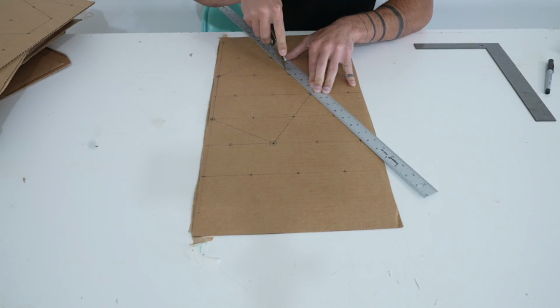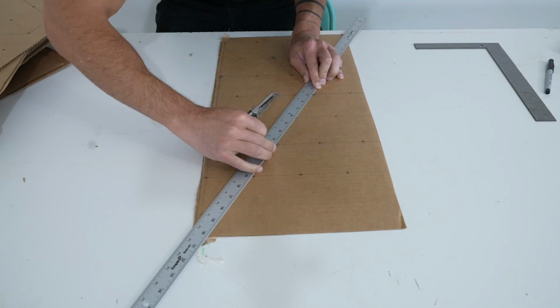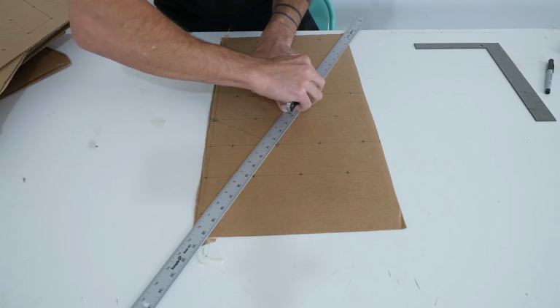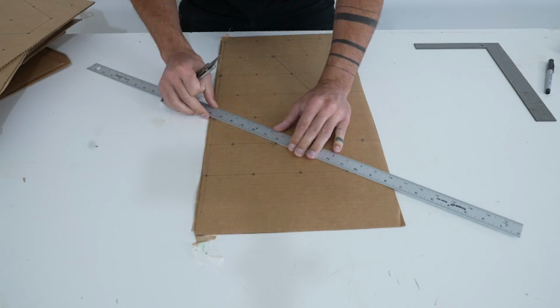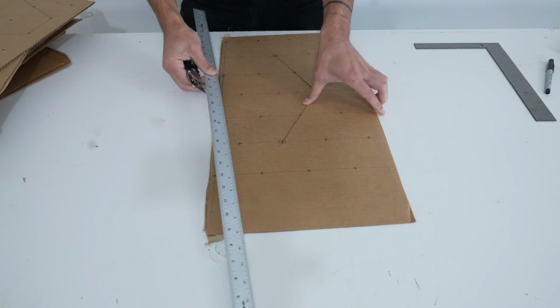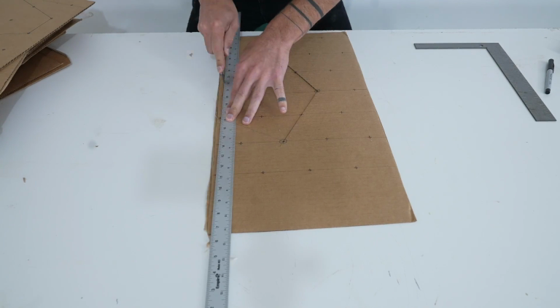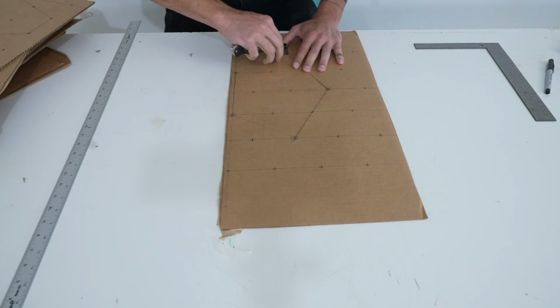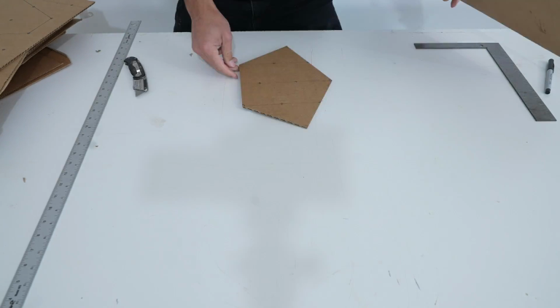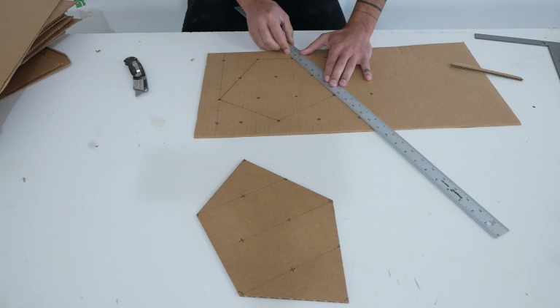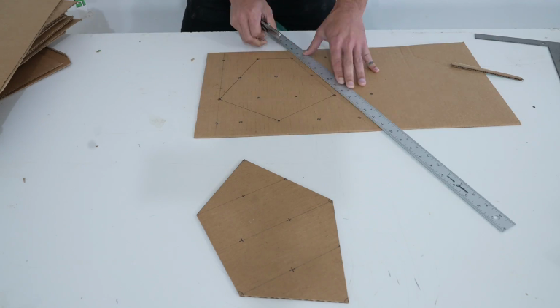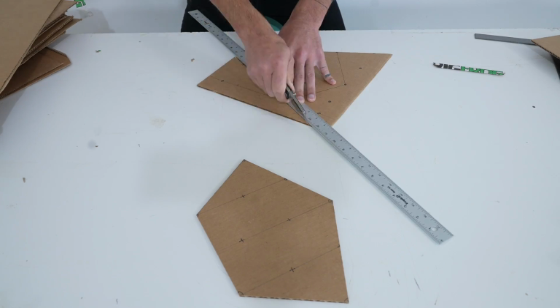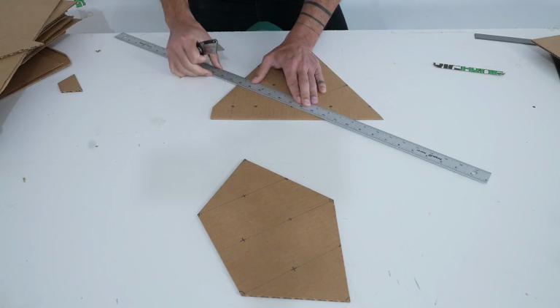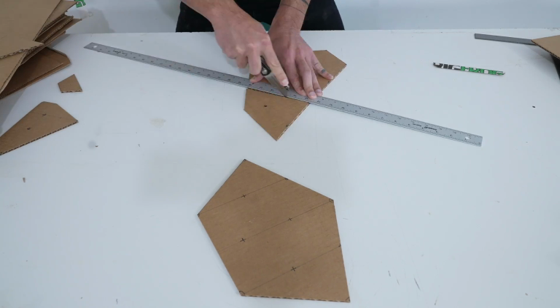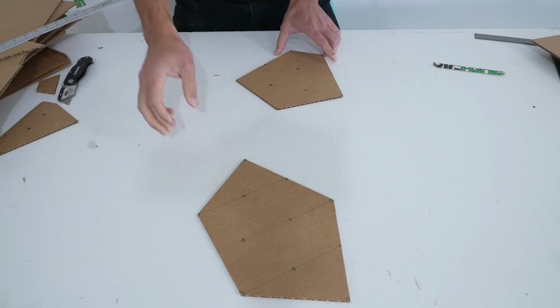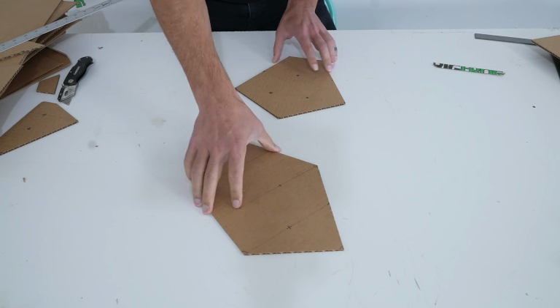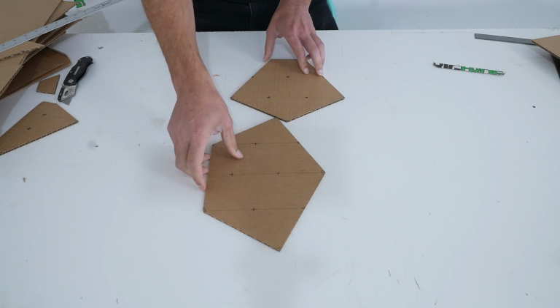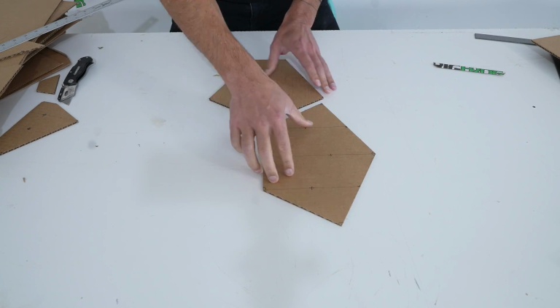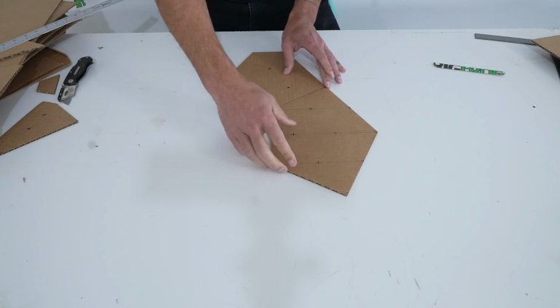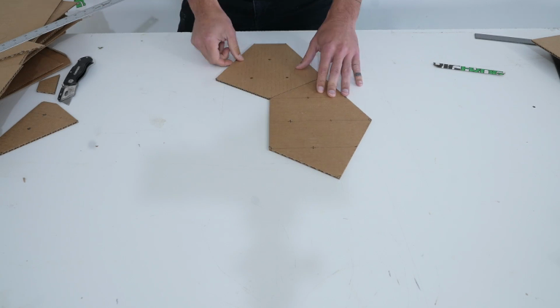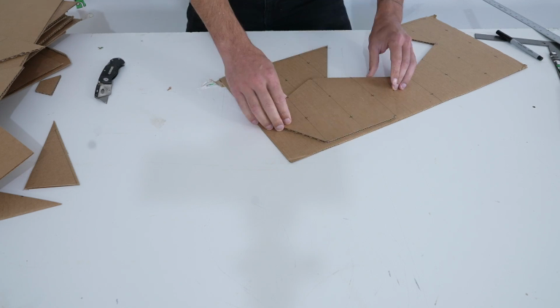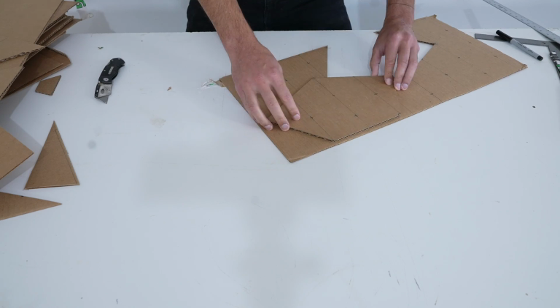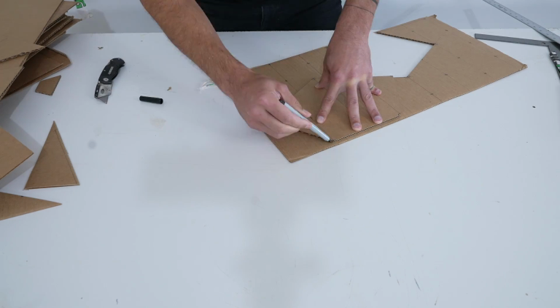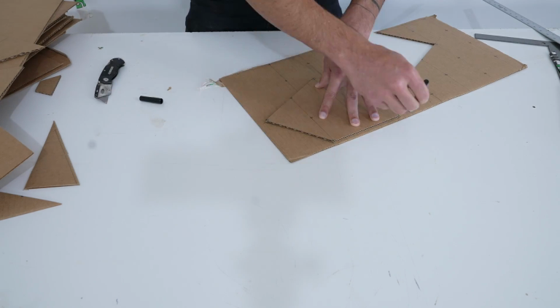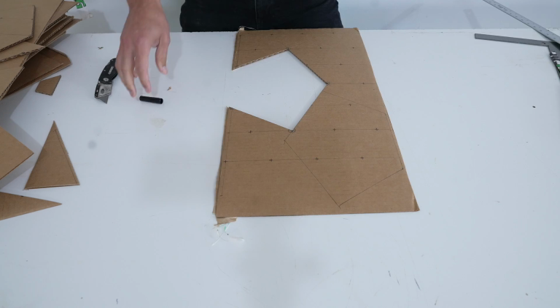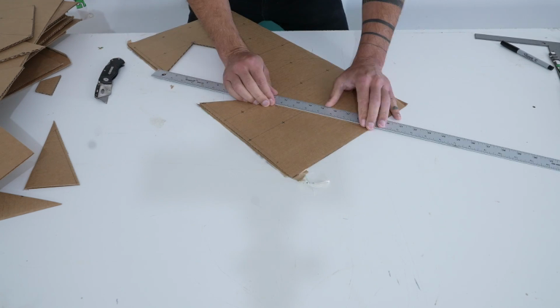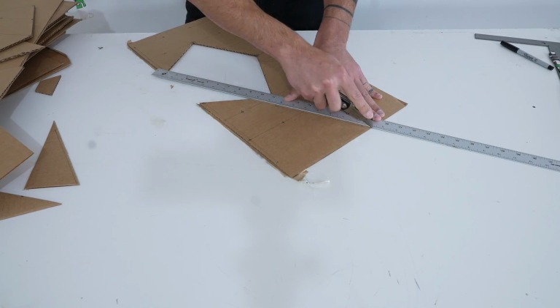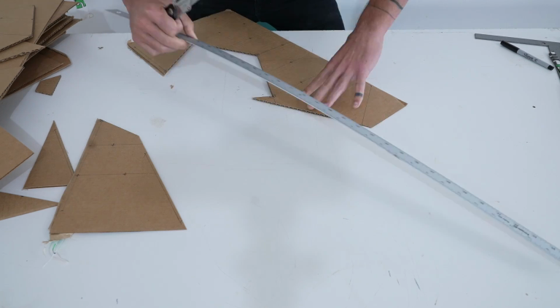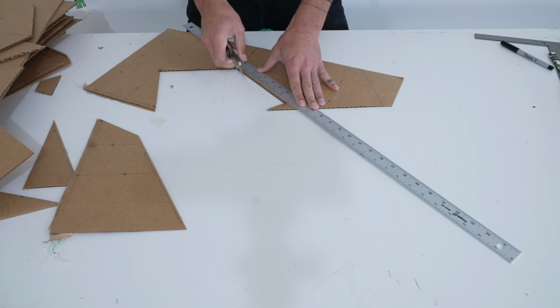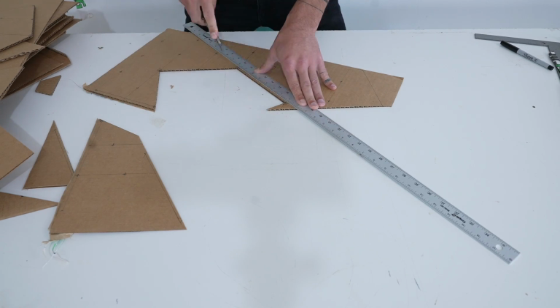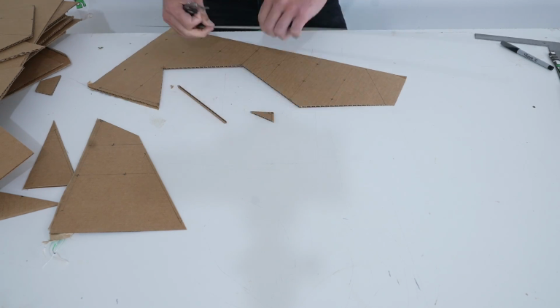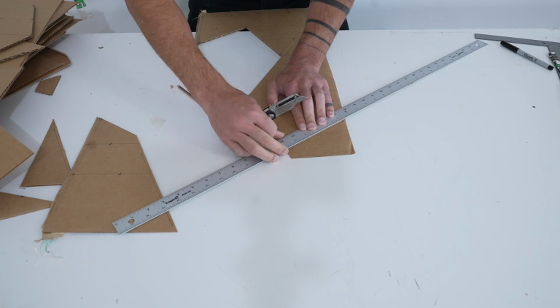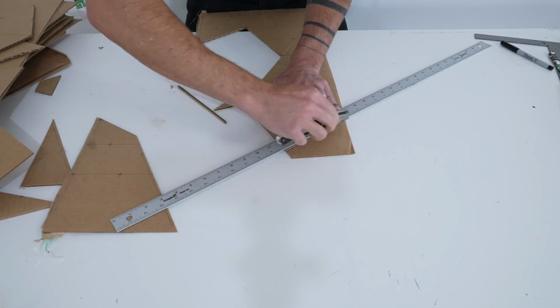Now I can use a metal ruler and a box cutter to cut out the shapes. I want the top panel of the prototype to be nice and sturdy, so I thought two layers of cardboard would do the trick.